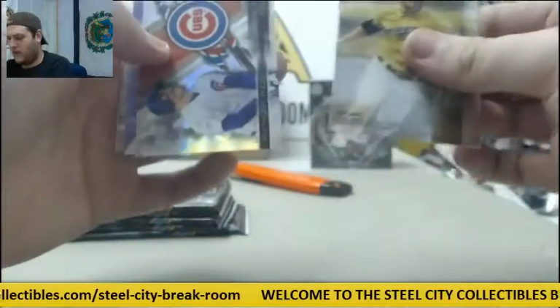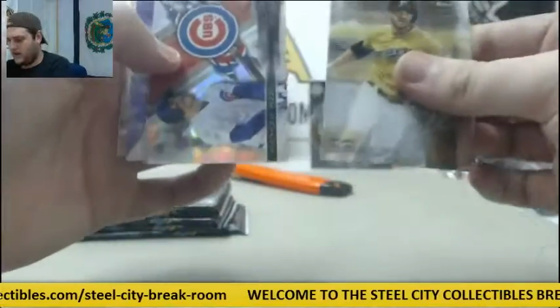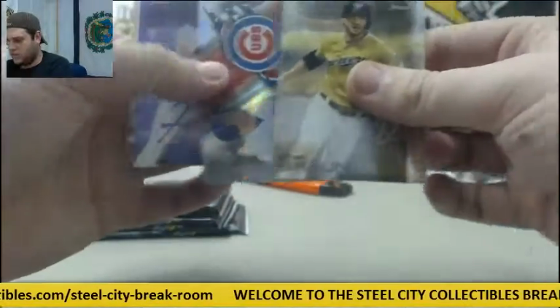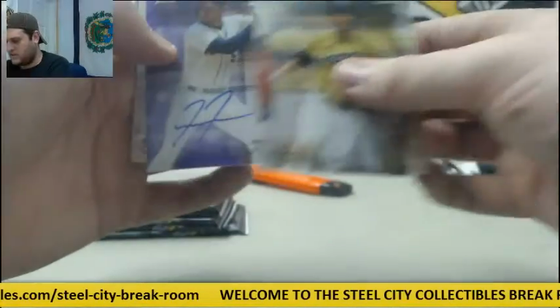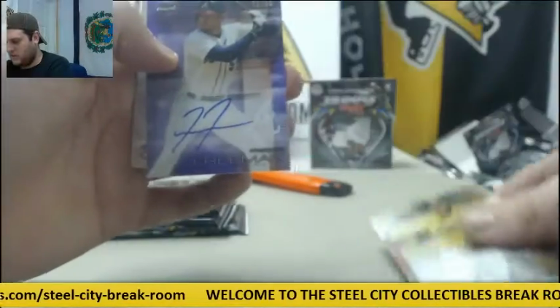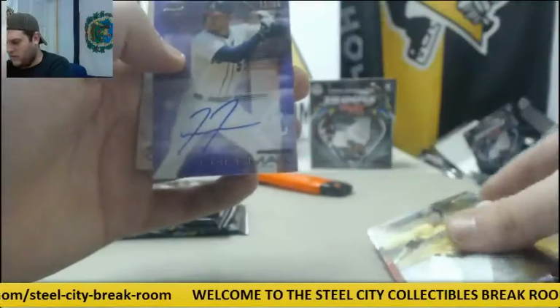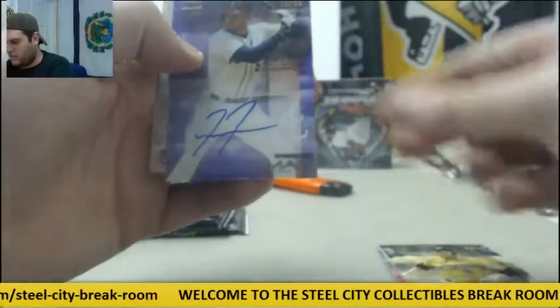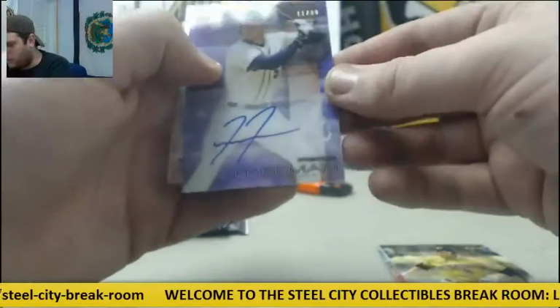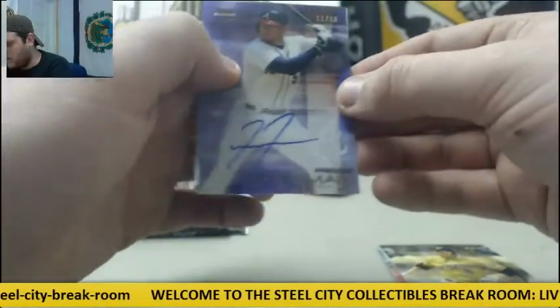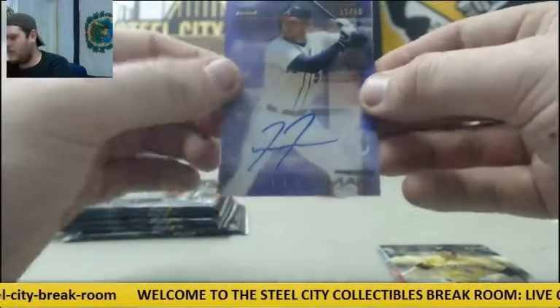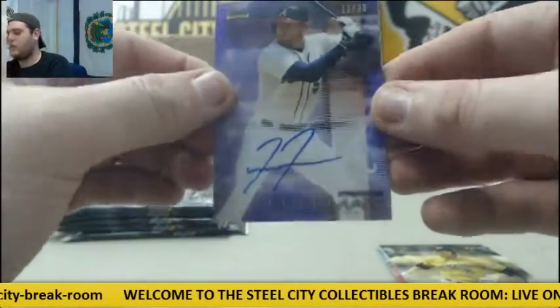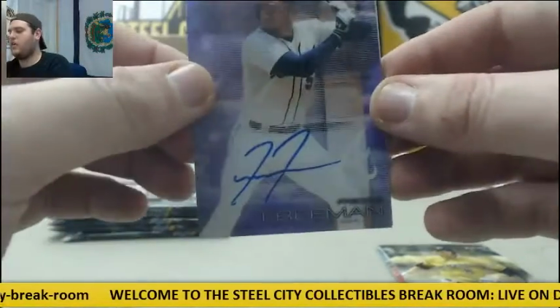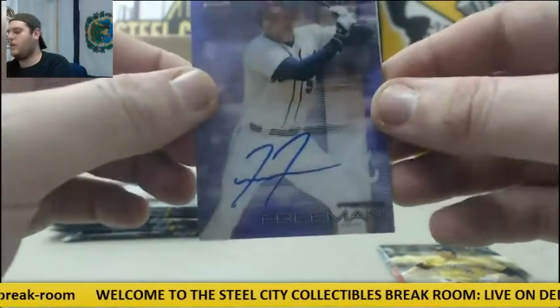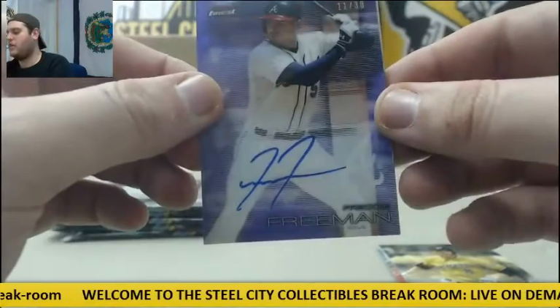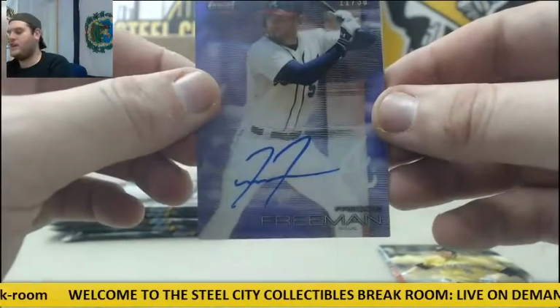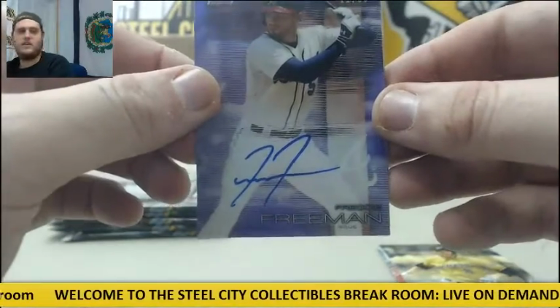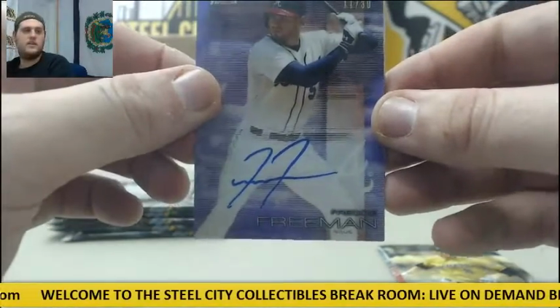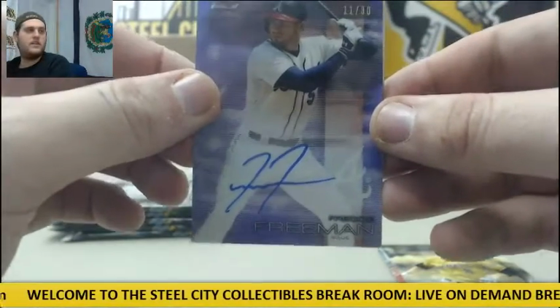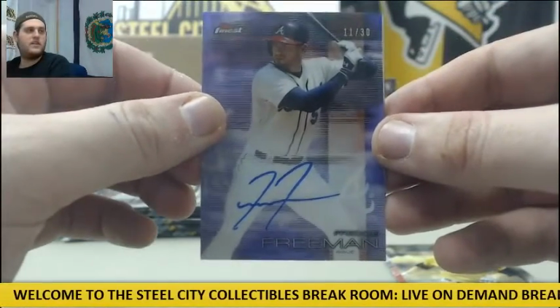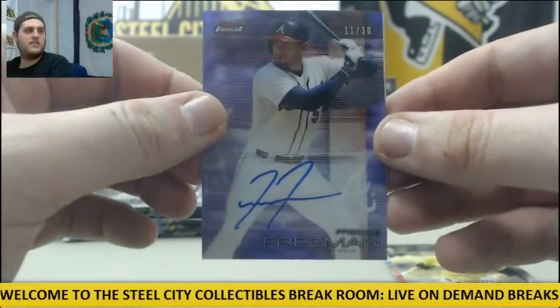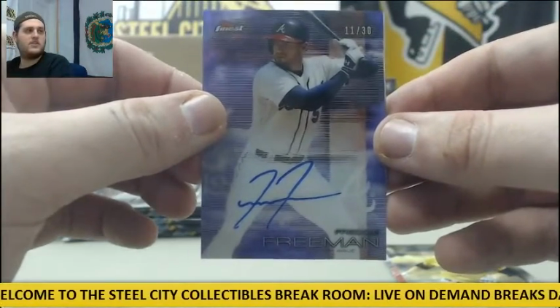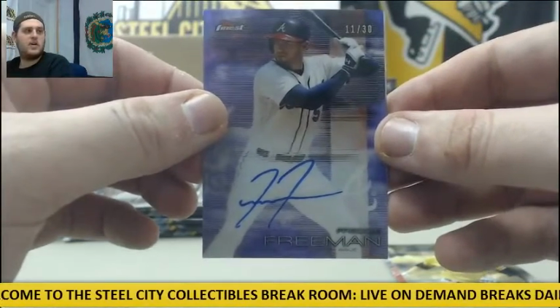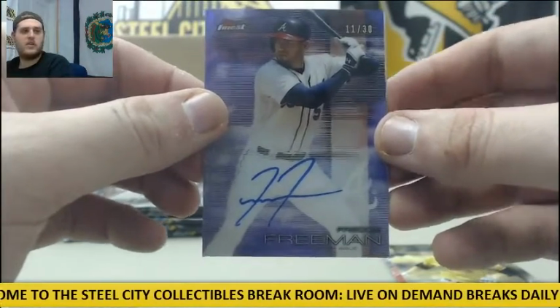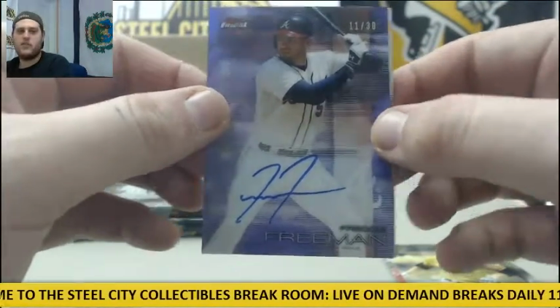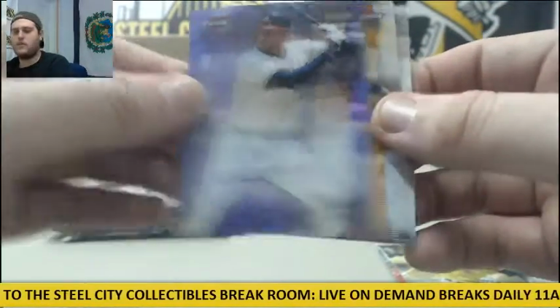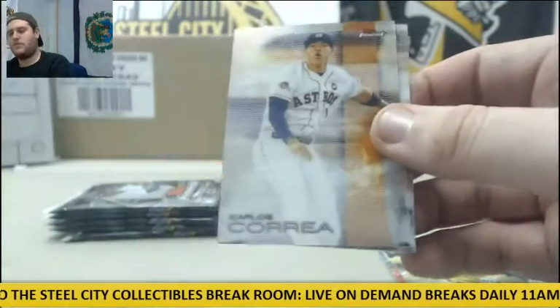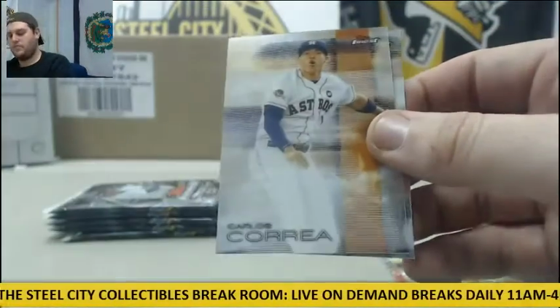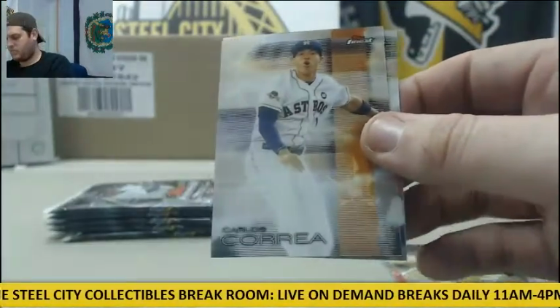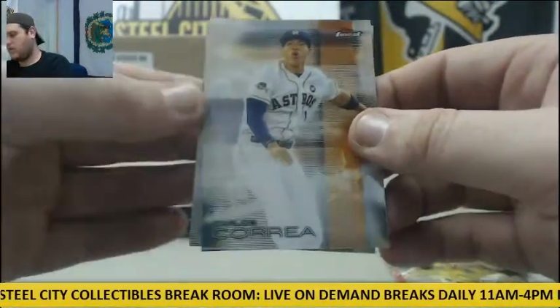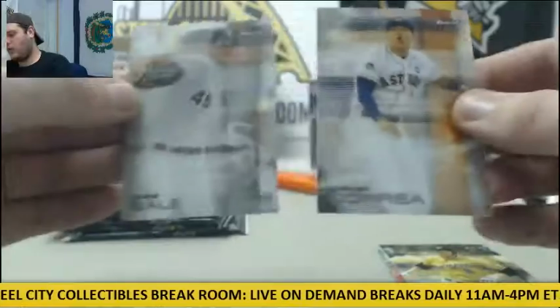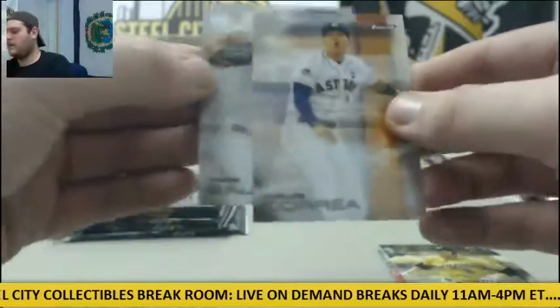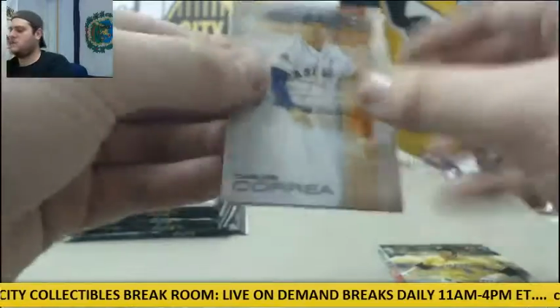Braun, Rizzo, Freddie Freeman, 11 of 30 auto for Atlanta. Atlanta's doing good this break — 11 of 30, Freddie Freeman, Correa, and Chris Sale.